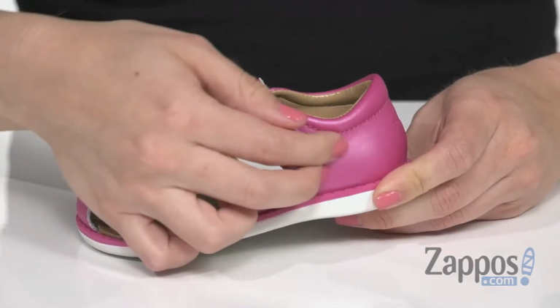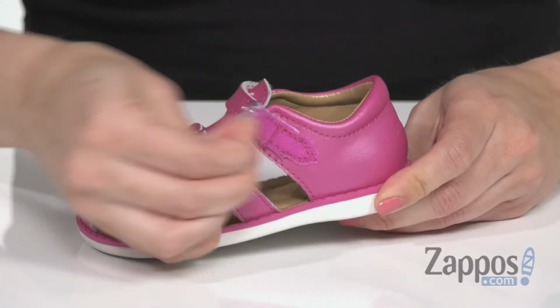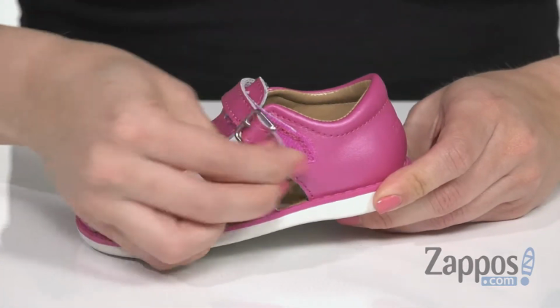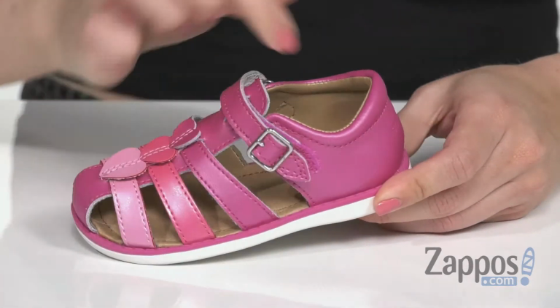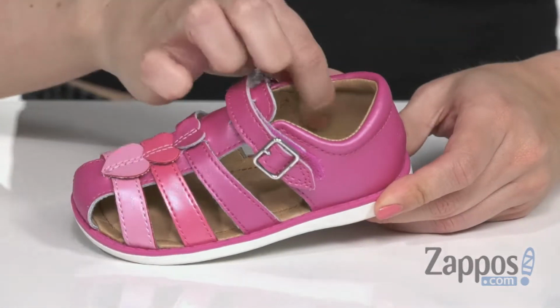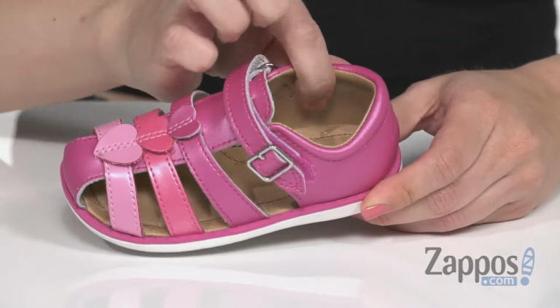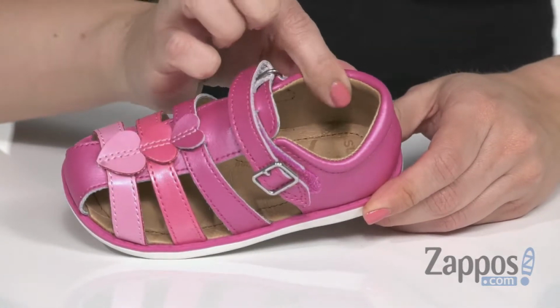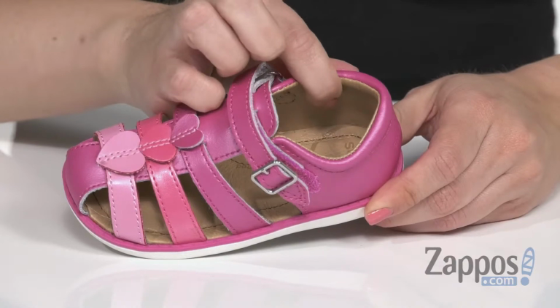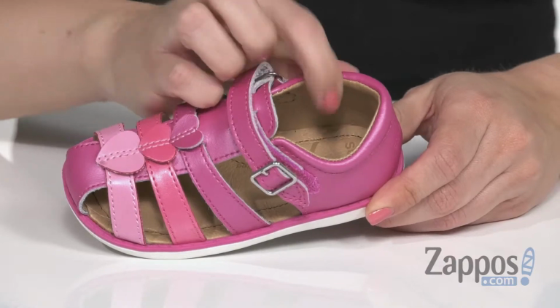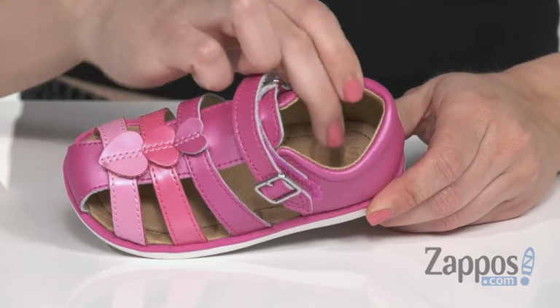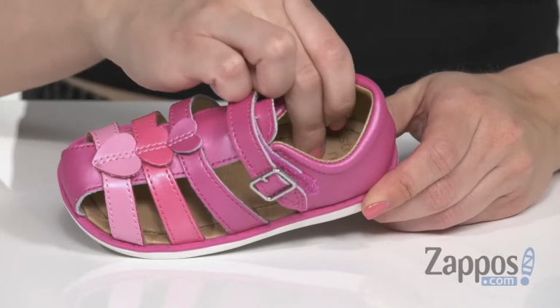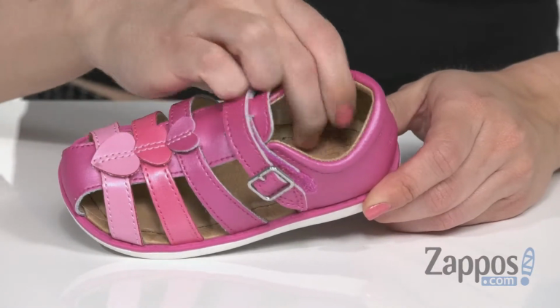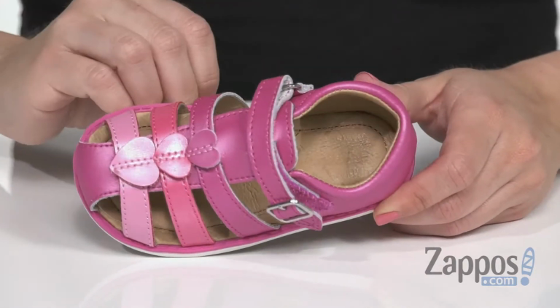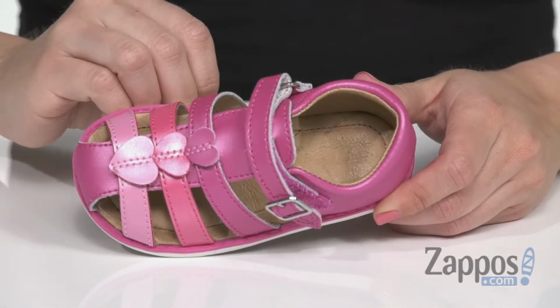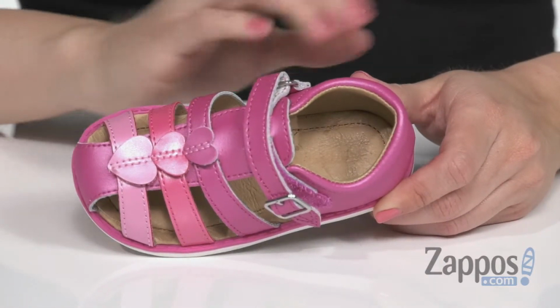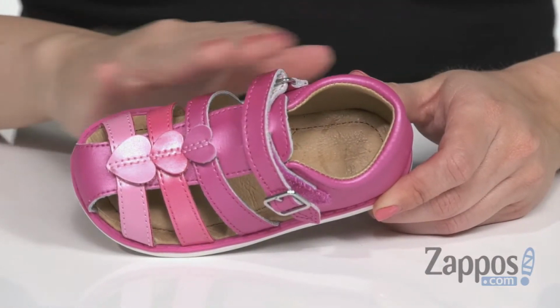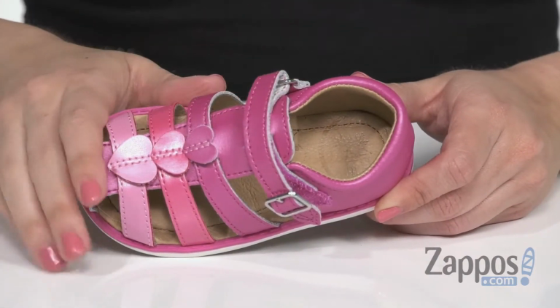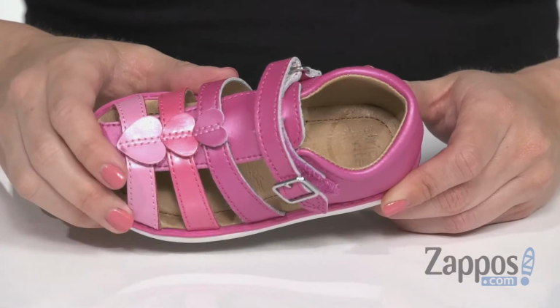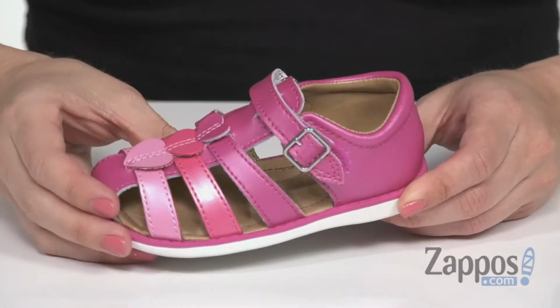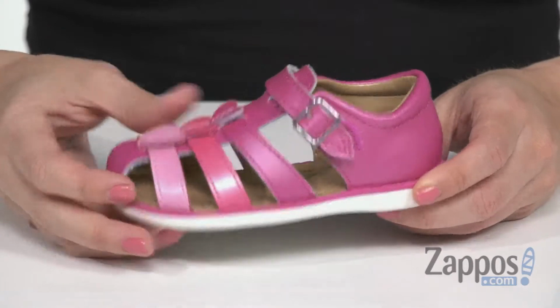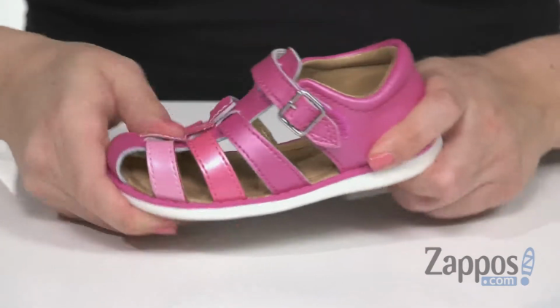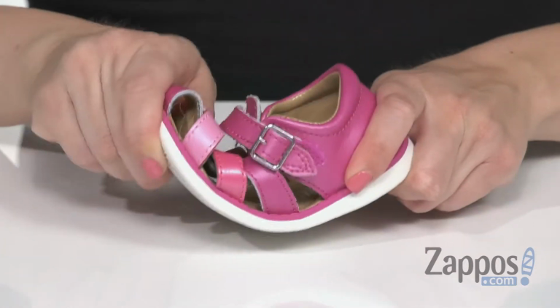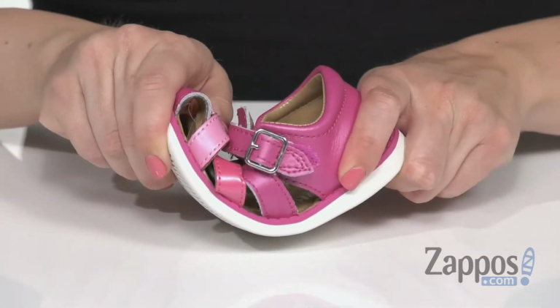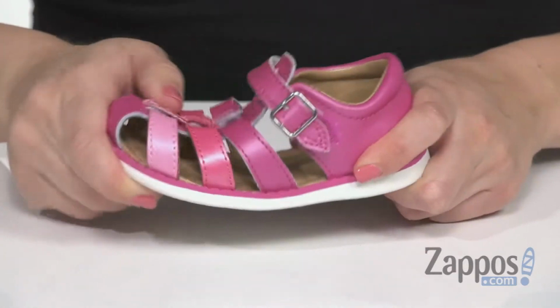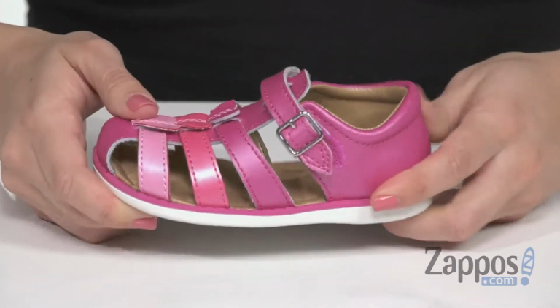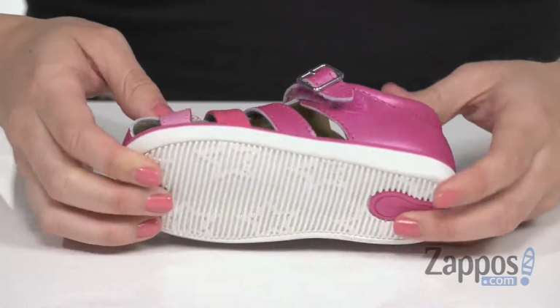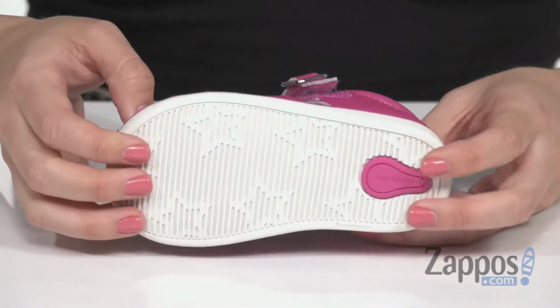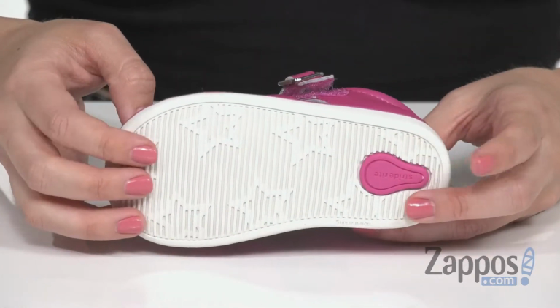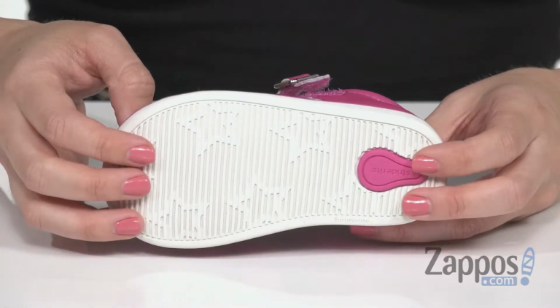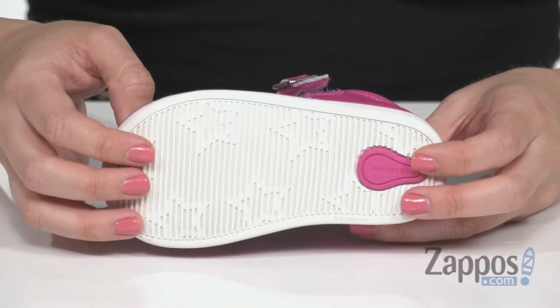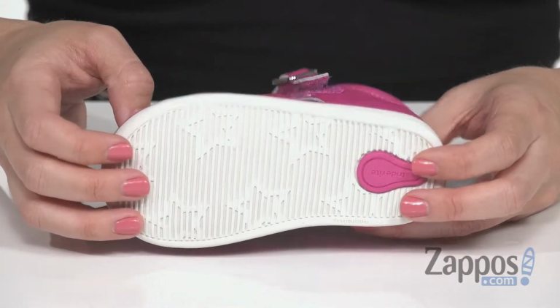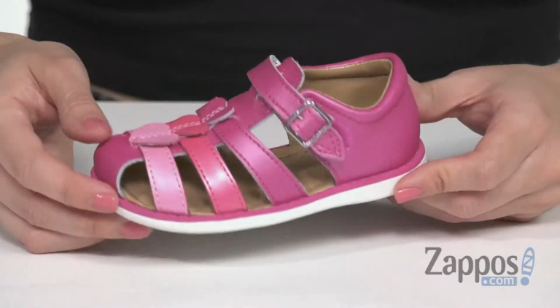It does have adjustability with the hook and loop strap, nice and soft lining on the inside. You've got cushioning in the footbed as well and there's antimicrobial treatment to reduce odor. It's got great flexibility with every step, all on top of a traction enhanced rubber outsole.